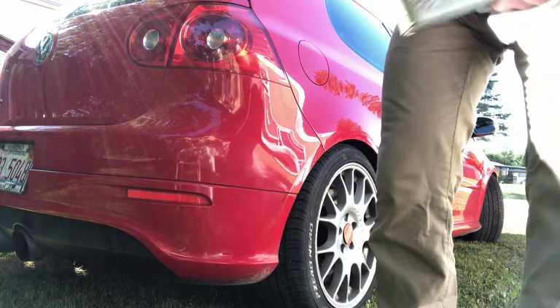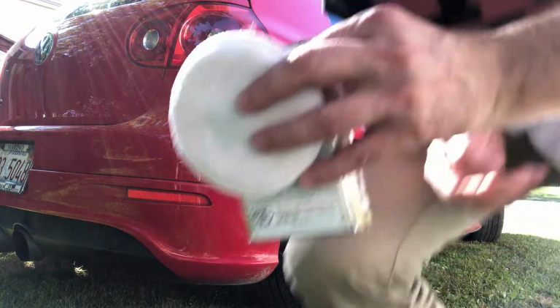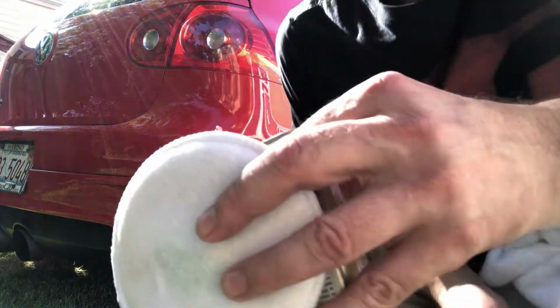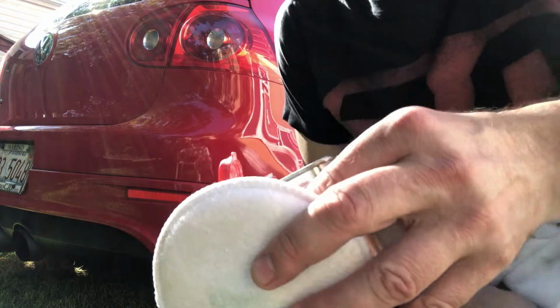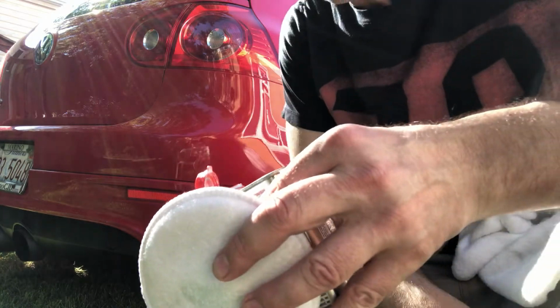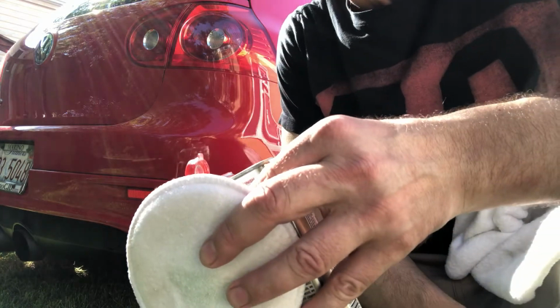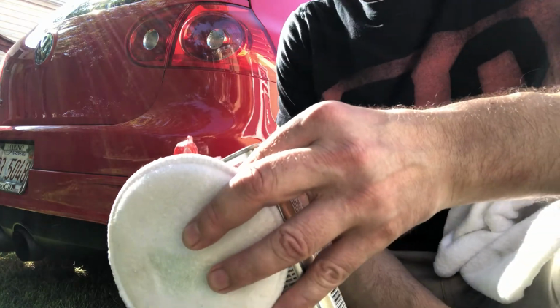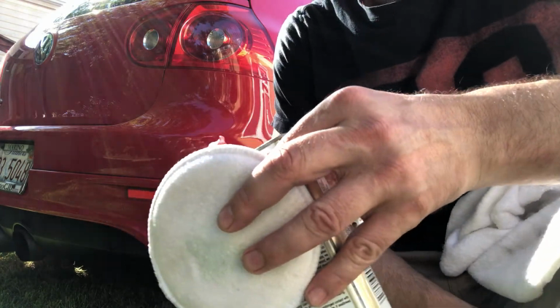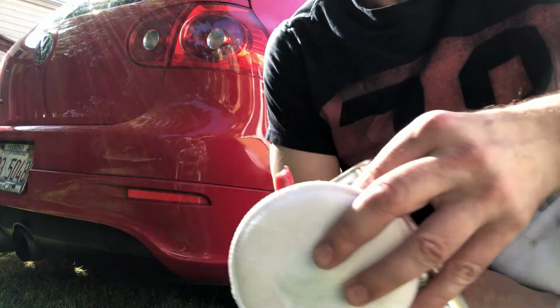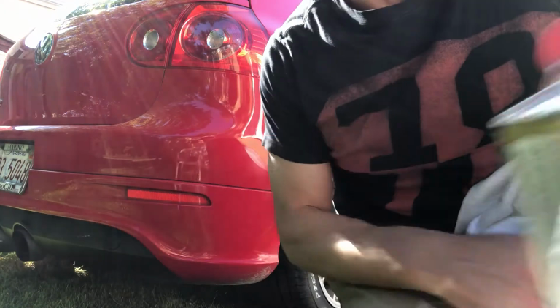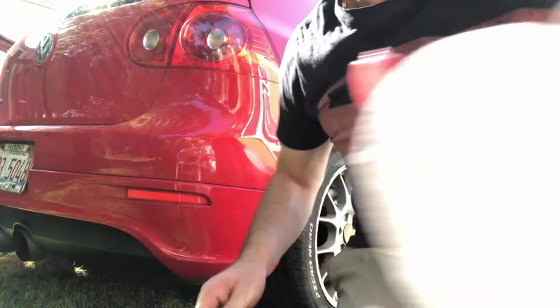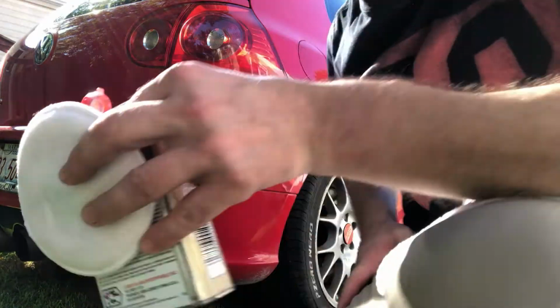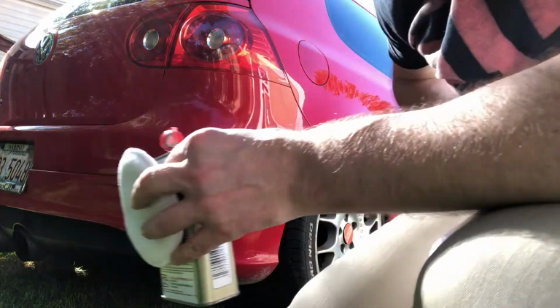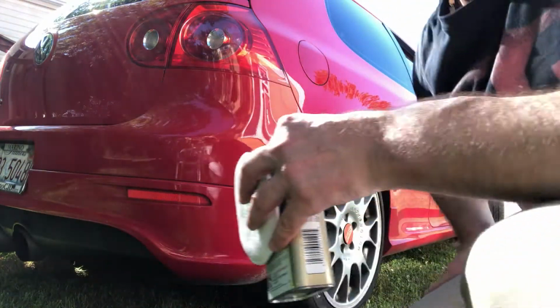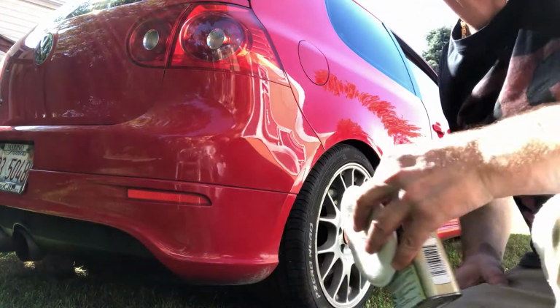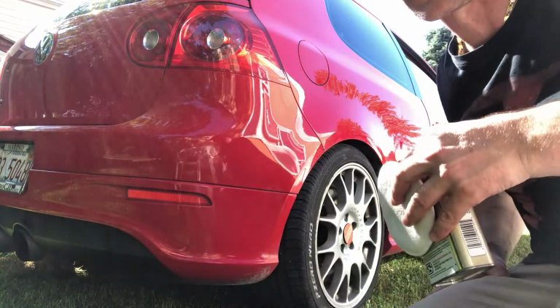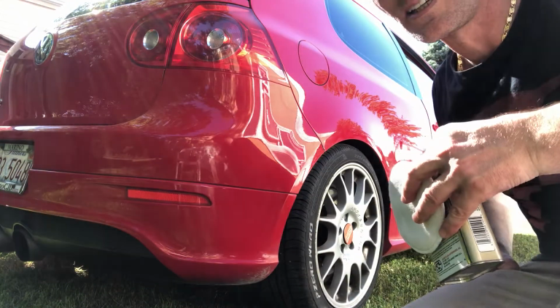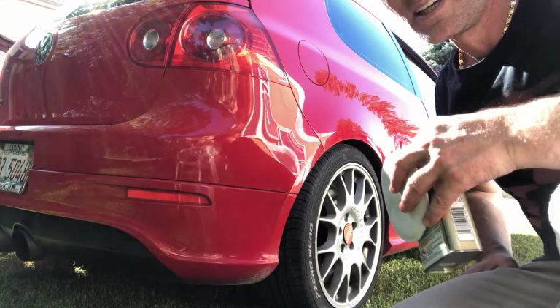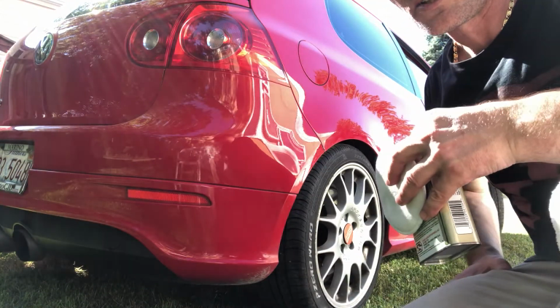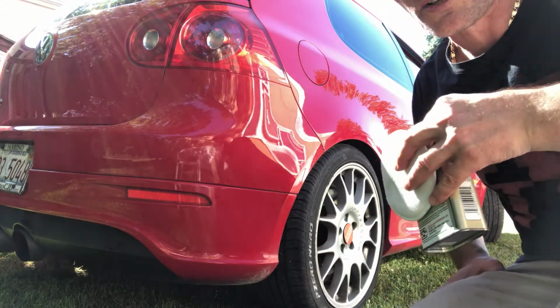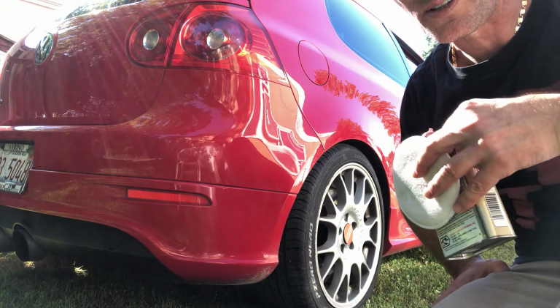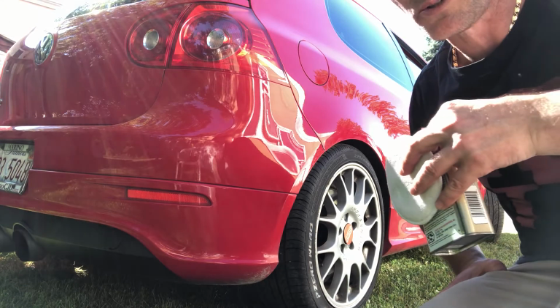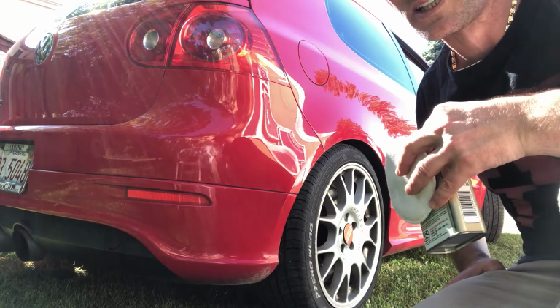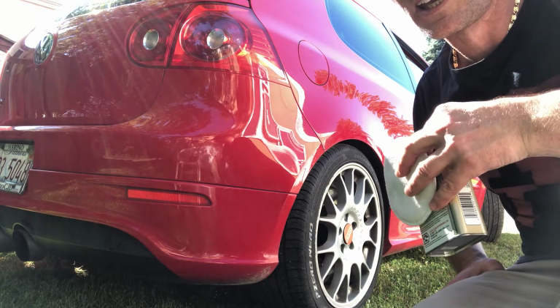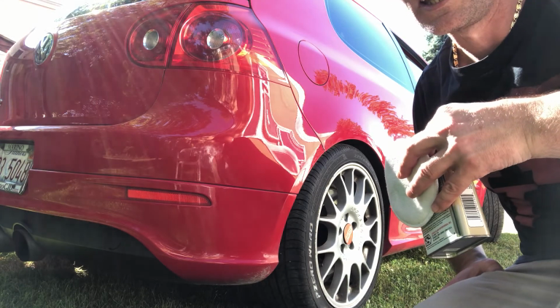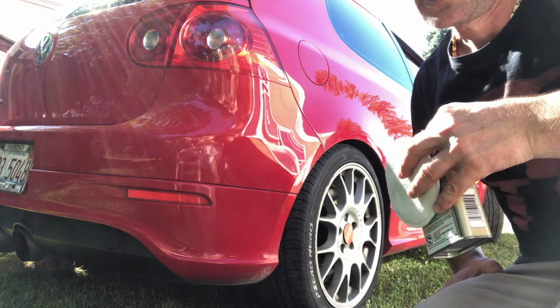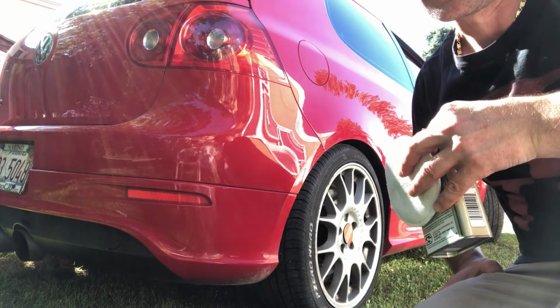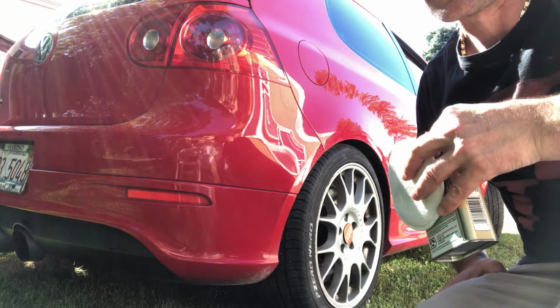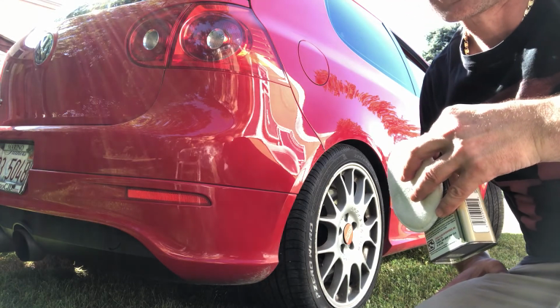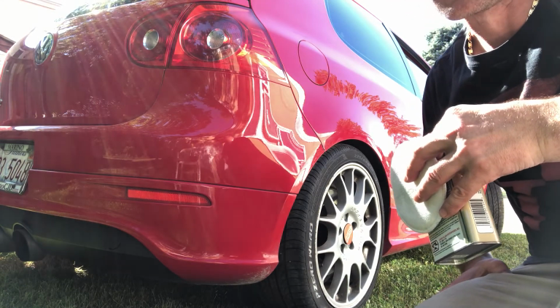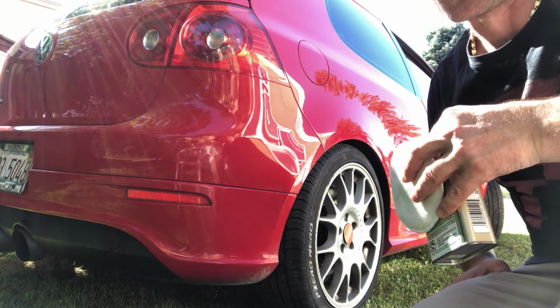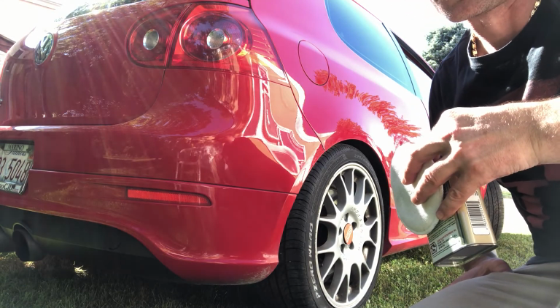It's been like 7, 8 minutes now, but for the video I think that's about it so you guys can see it yourself. Look how shiny that is — you can see it's just shiny, it's so good.